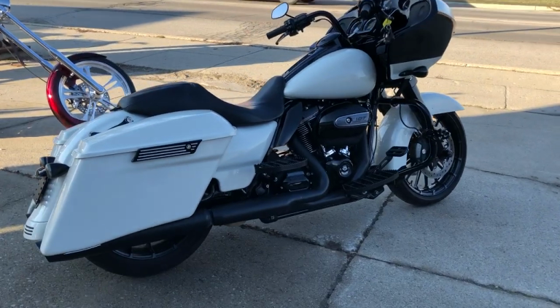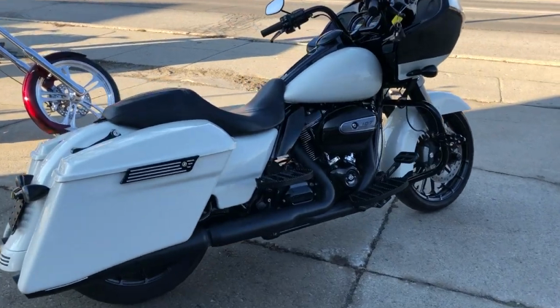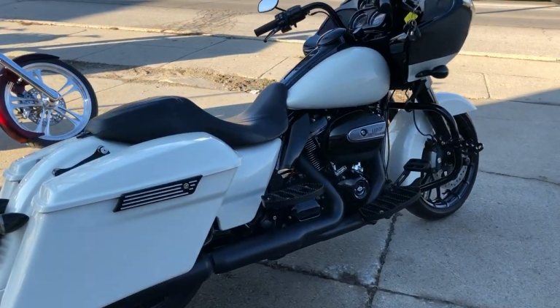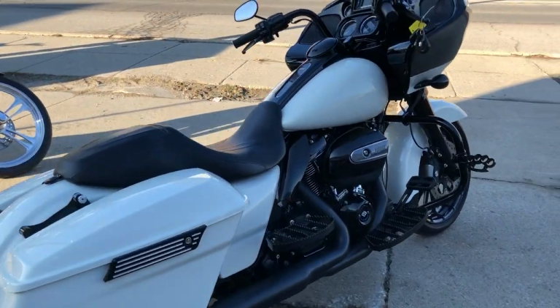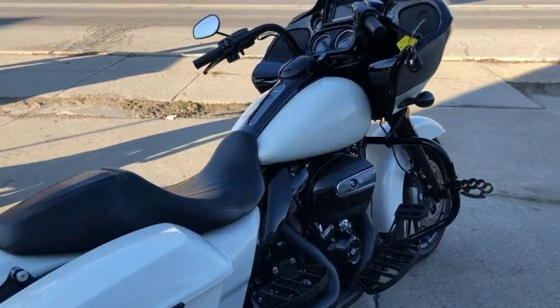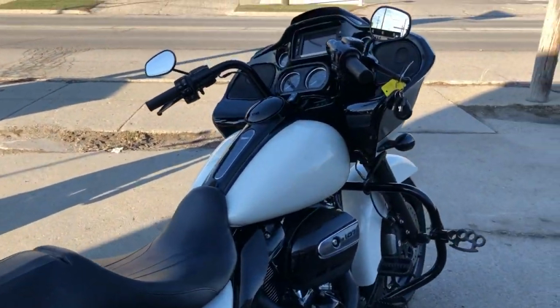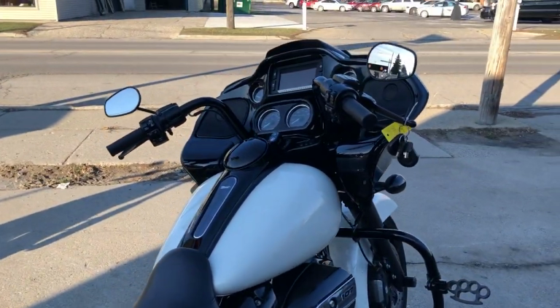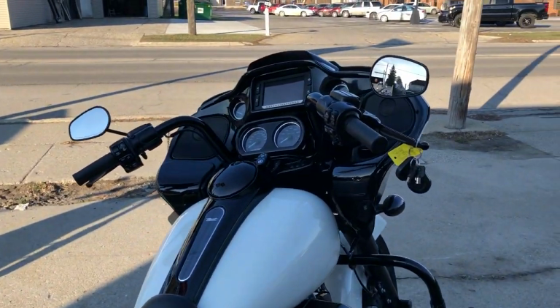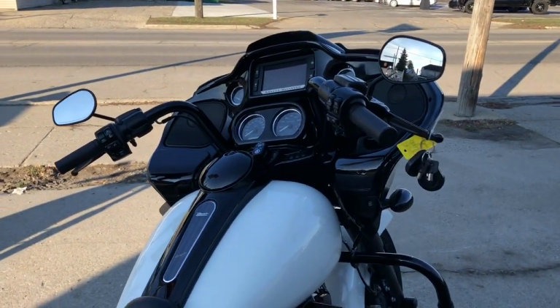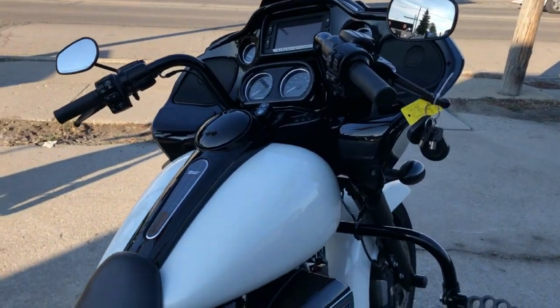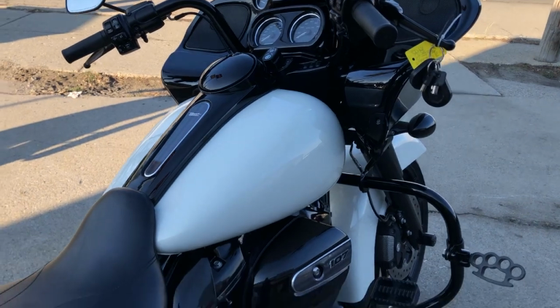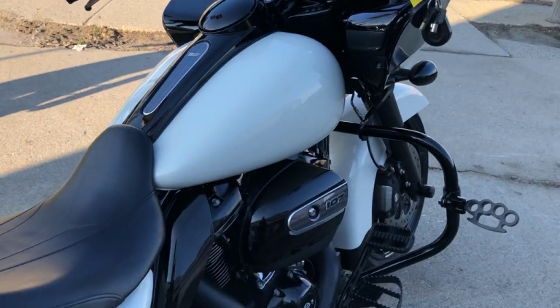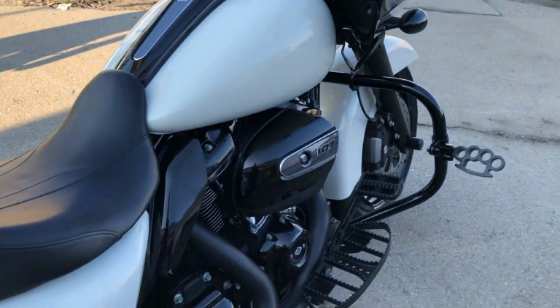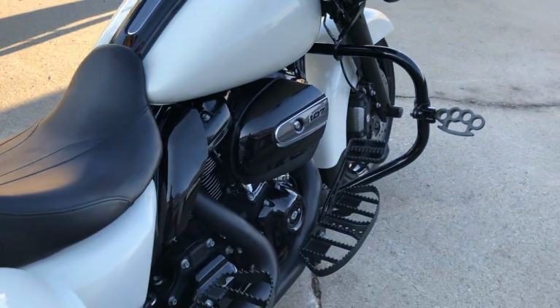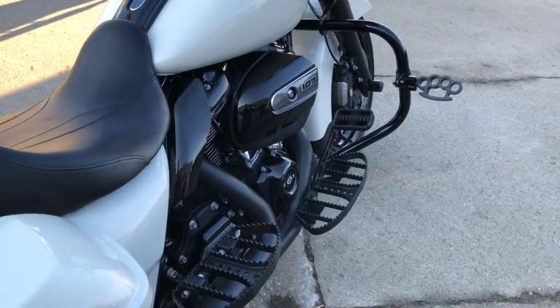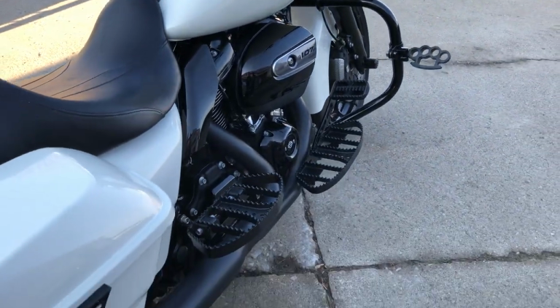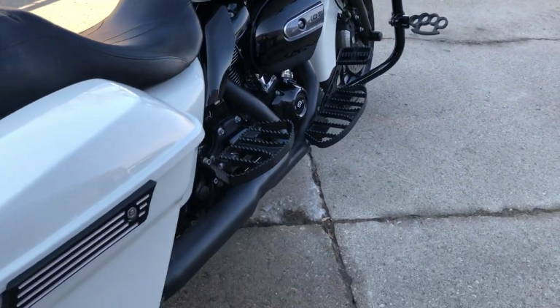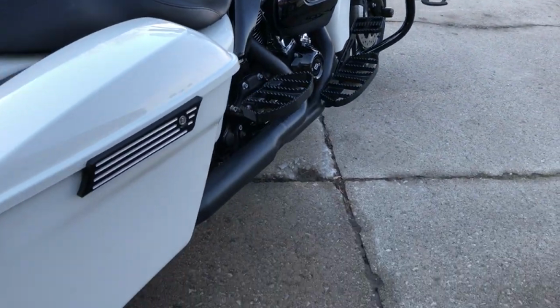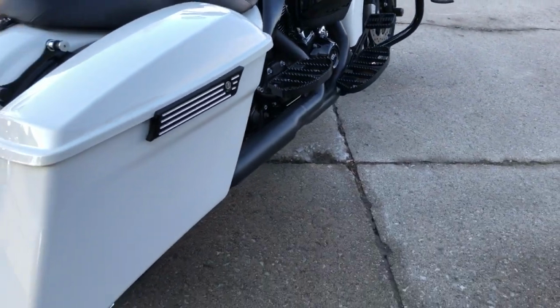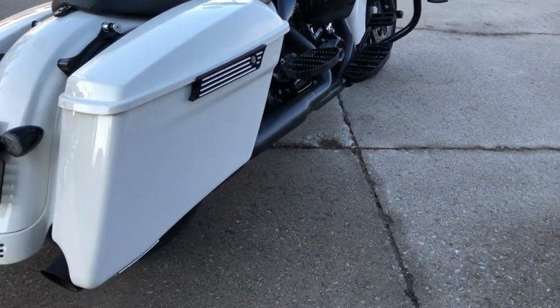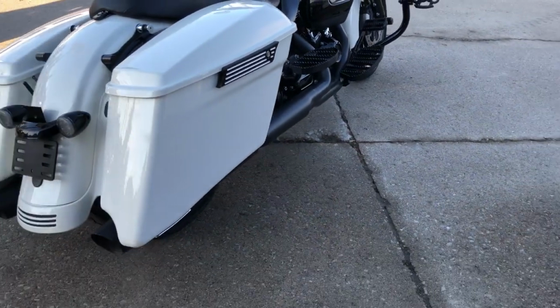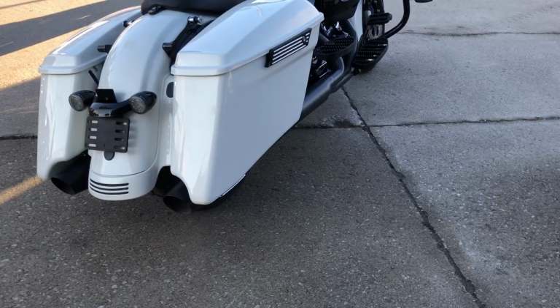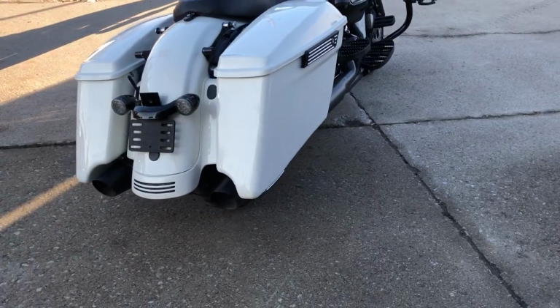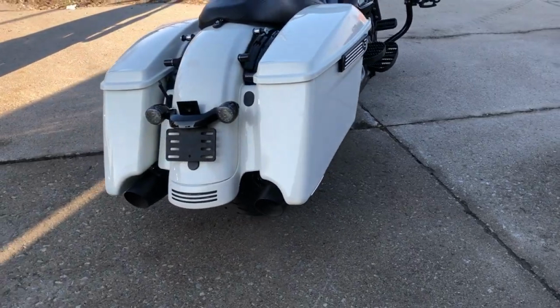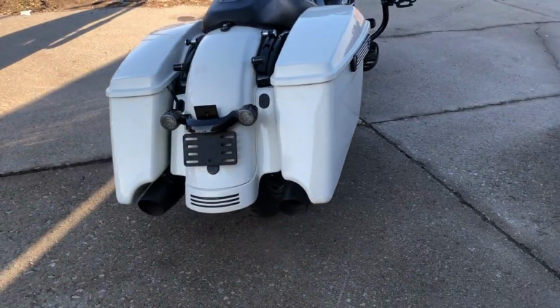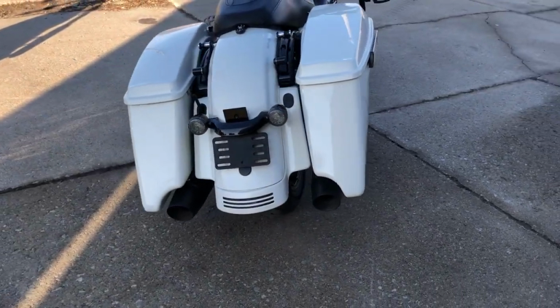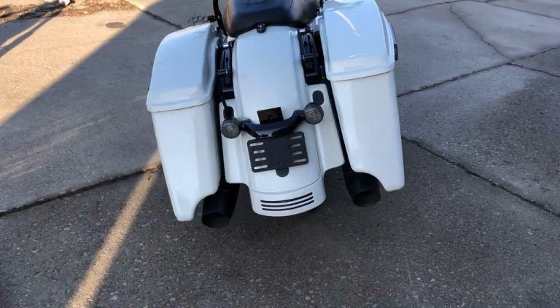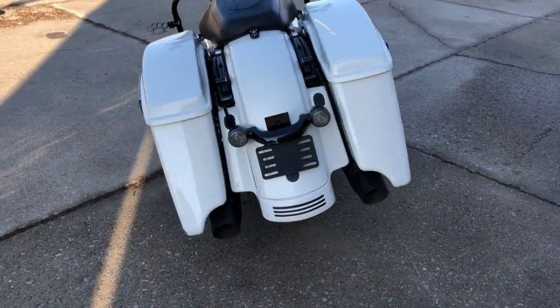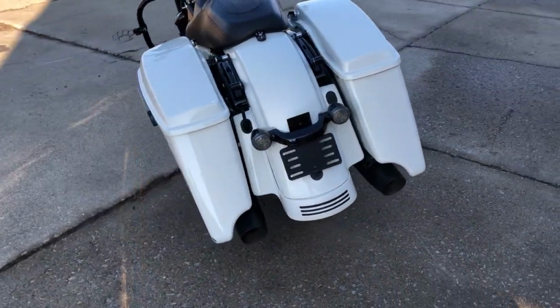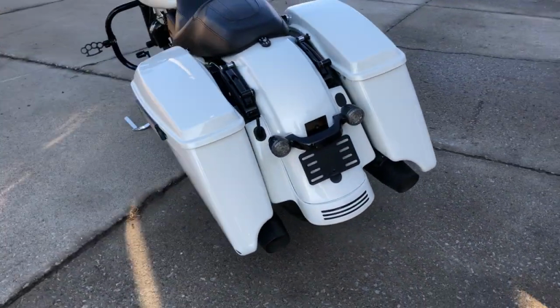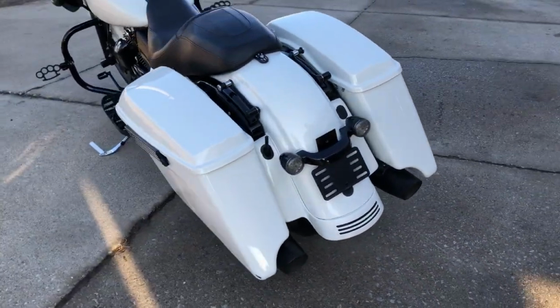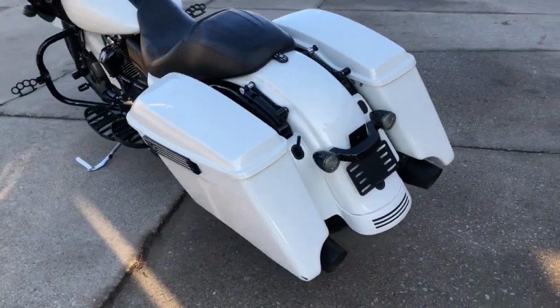Hey guys, googlepowerports.com here doing some videos on some bikes that just came in. Check this one out — 2018 Road Glide Special, comes in the hard to find Bonneville Salt Pearl paint, it's got a blacked out front end.